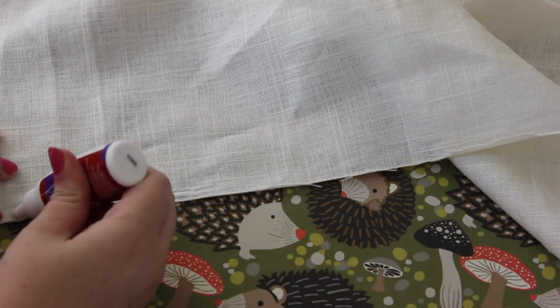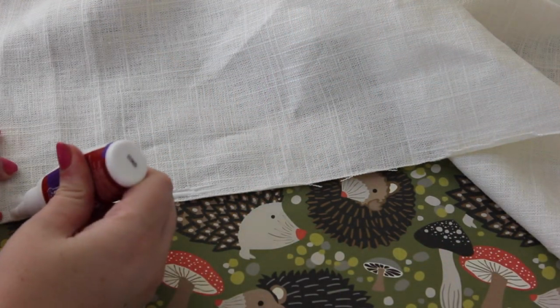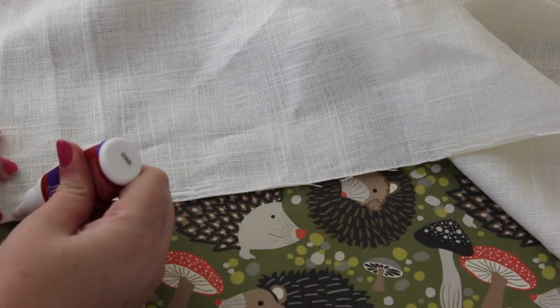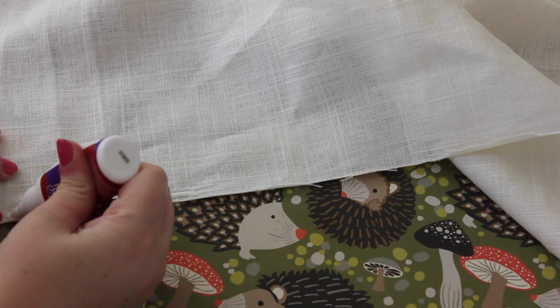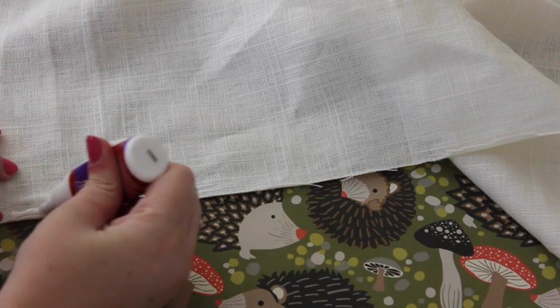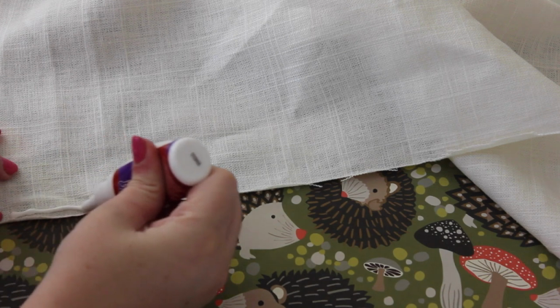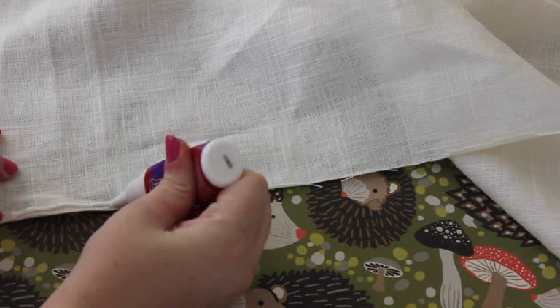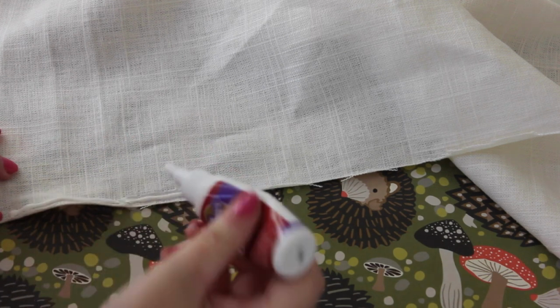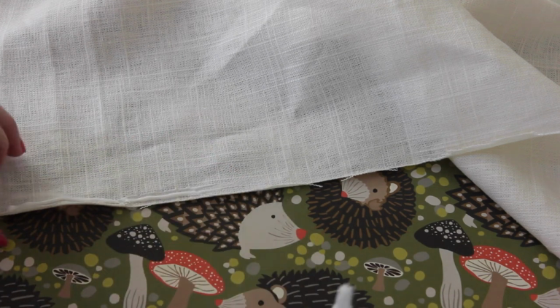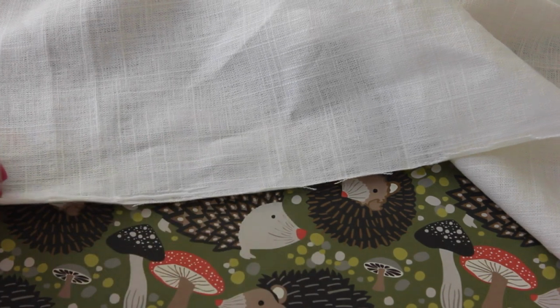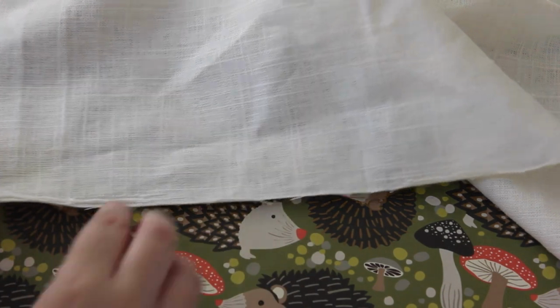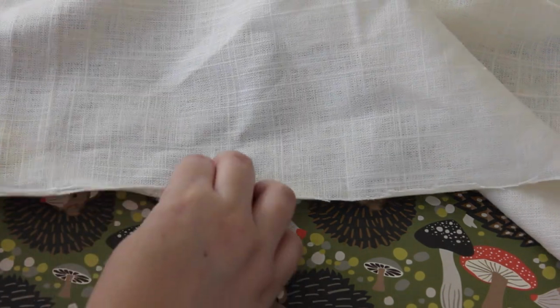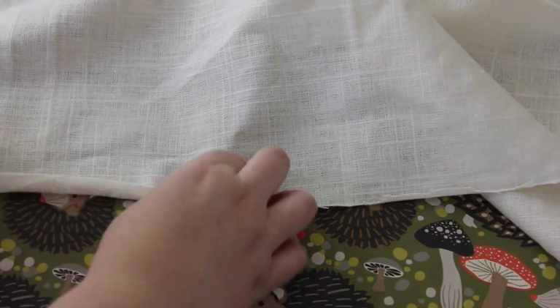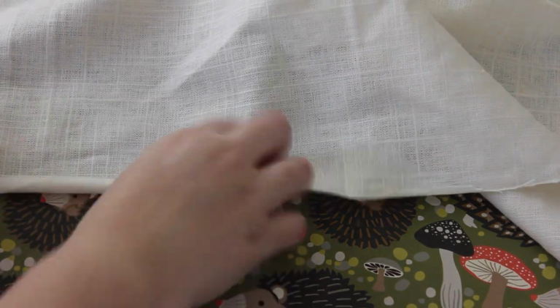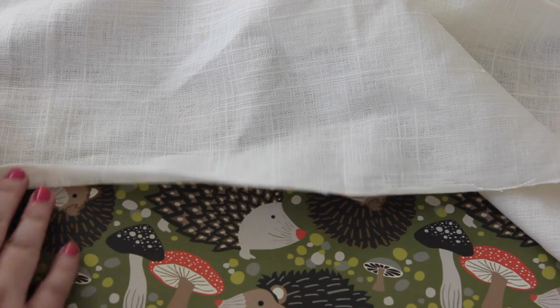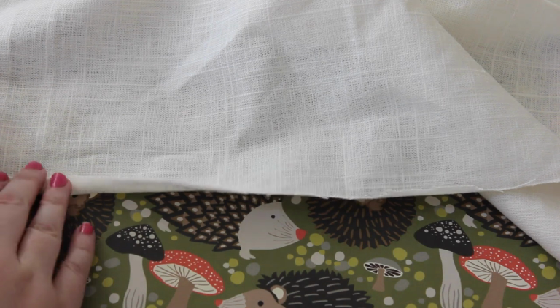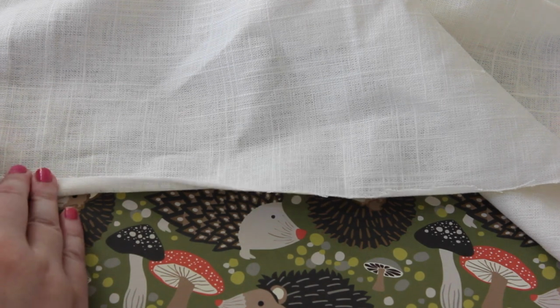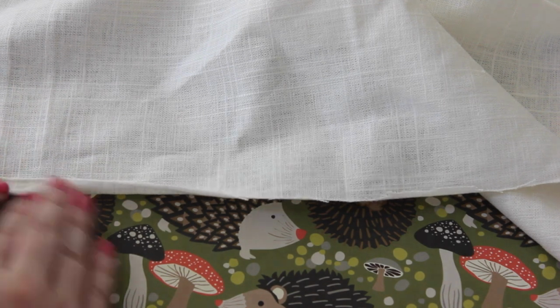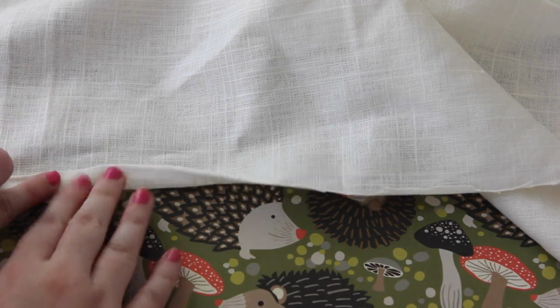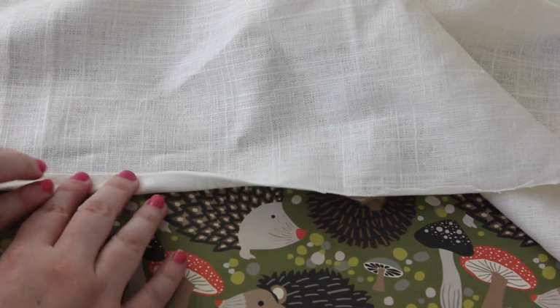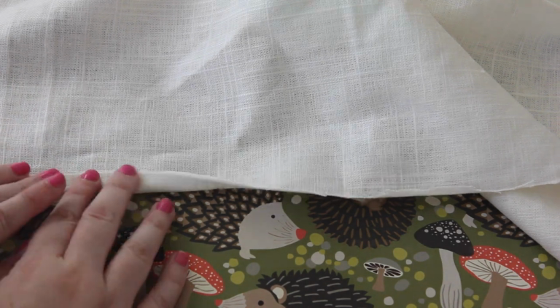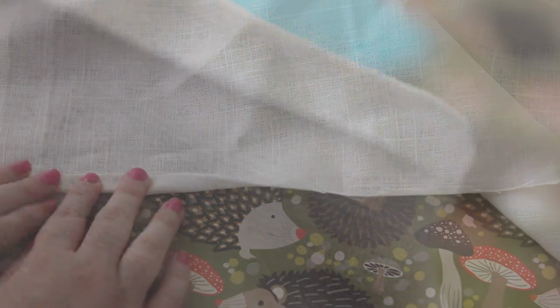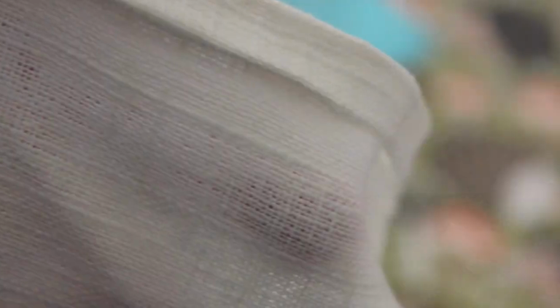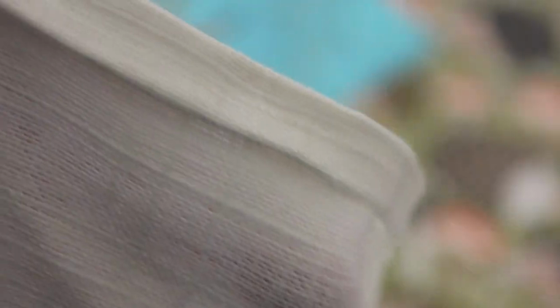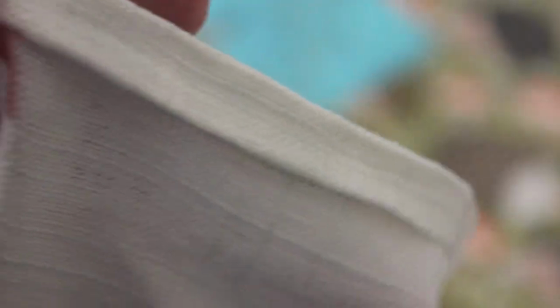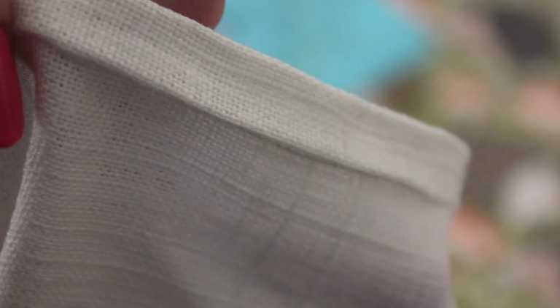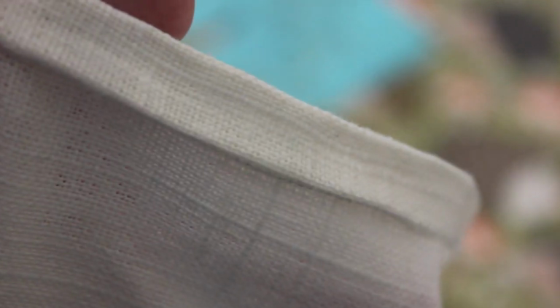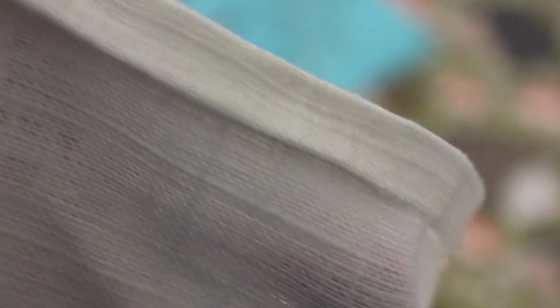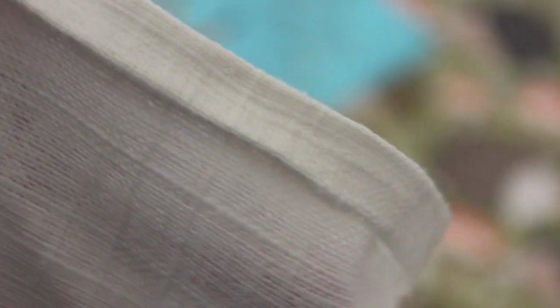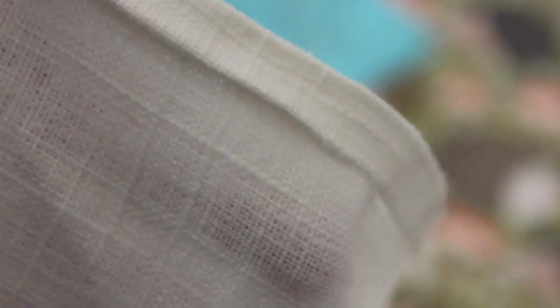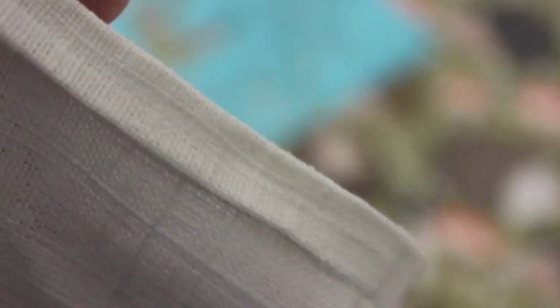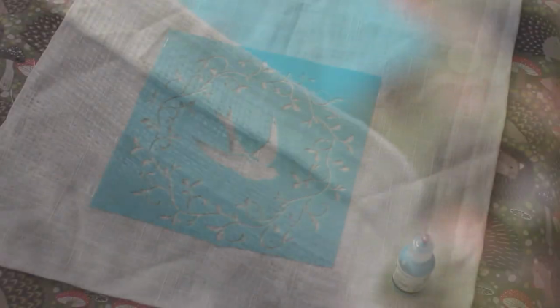All you're going to do is run the glue along the edge of the linen and then press it against itself. This is making a hem so it won't fray, and it really, really works. As you can see, you just leave it alone for a couple of hours to make sure it is dry.